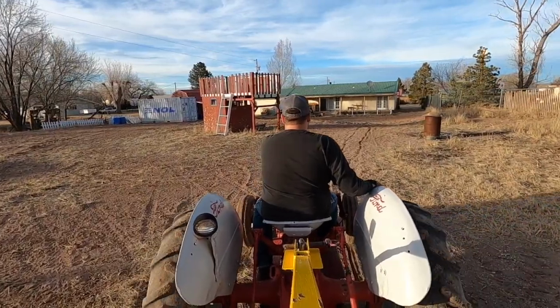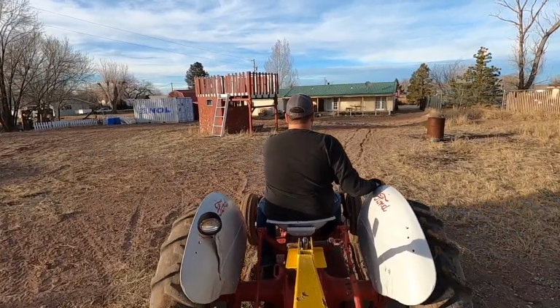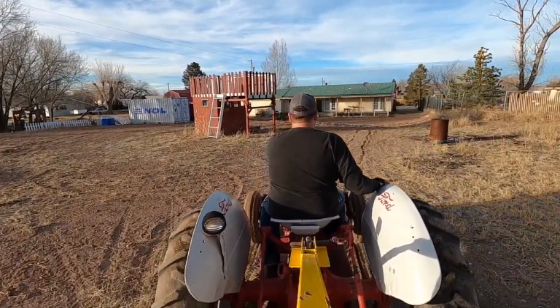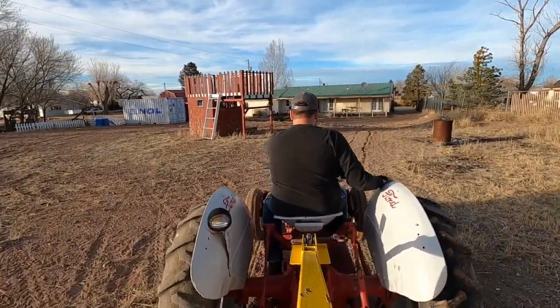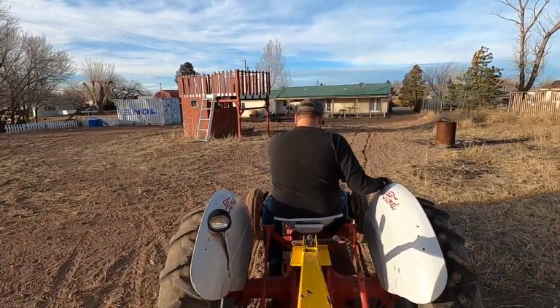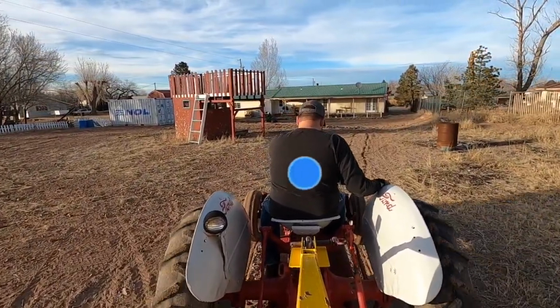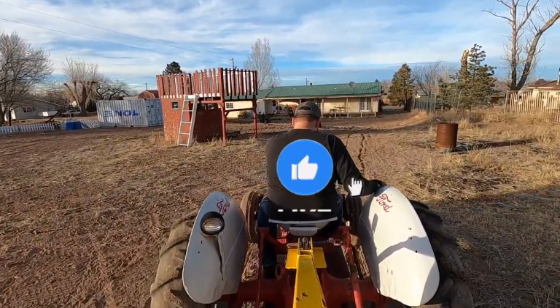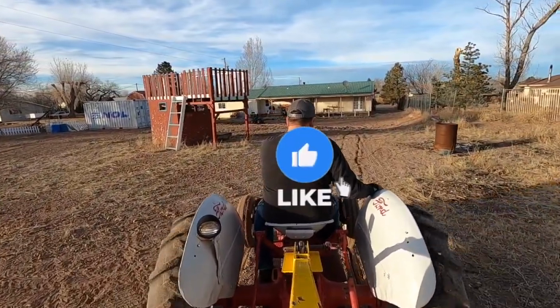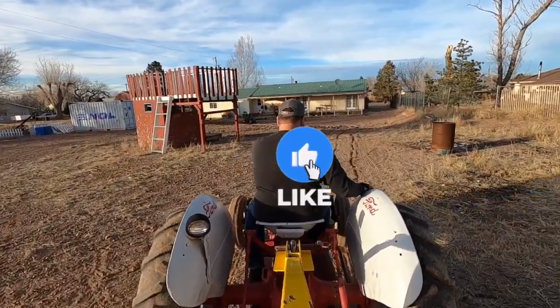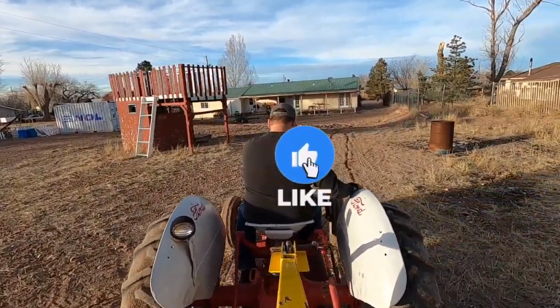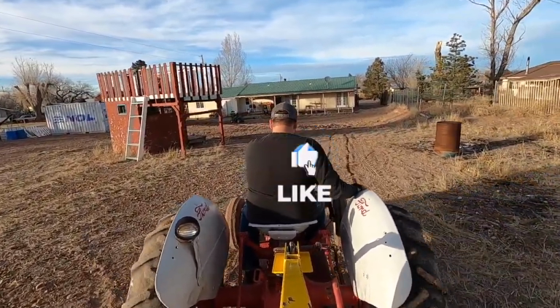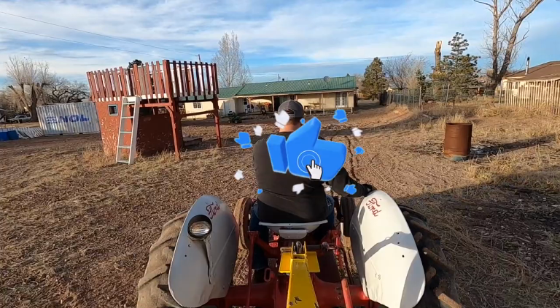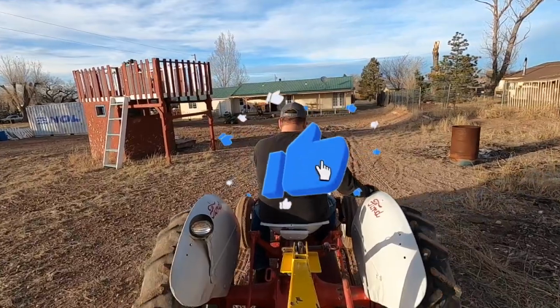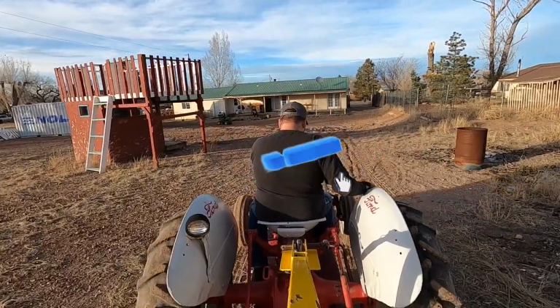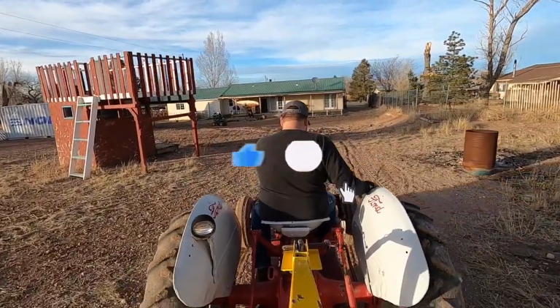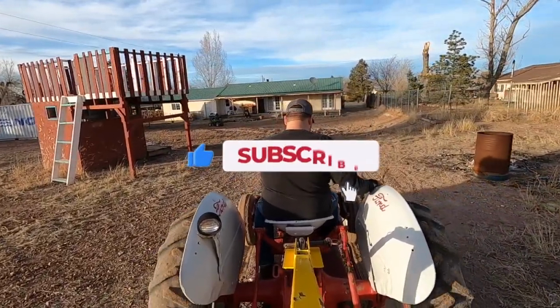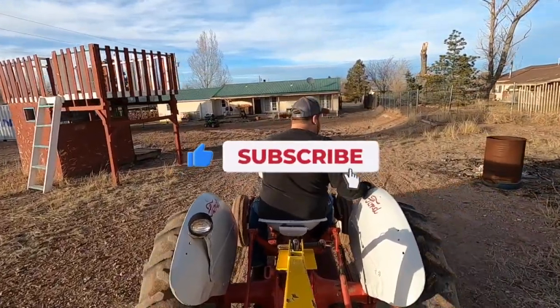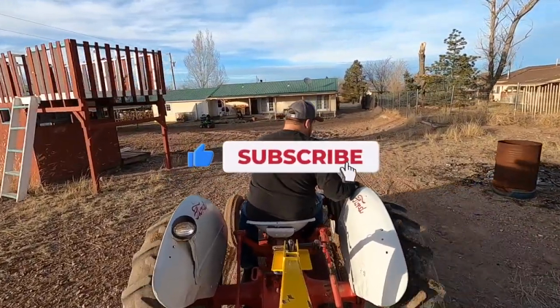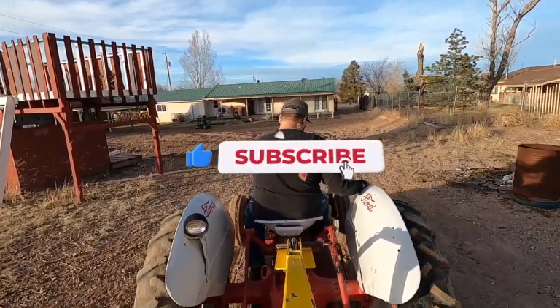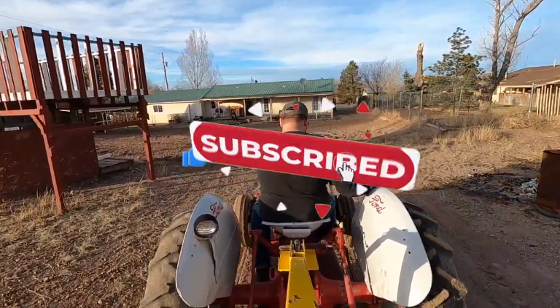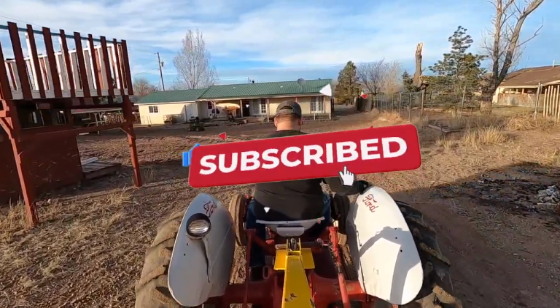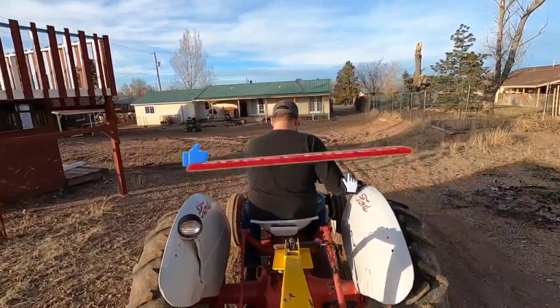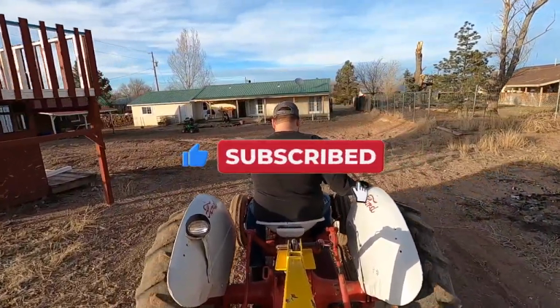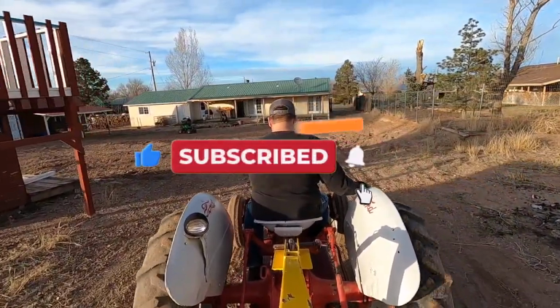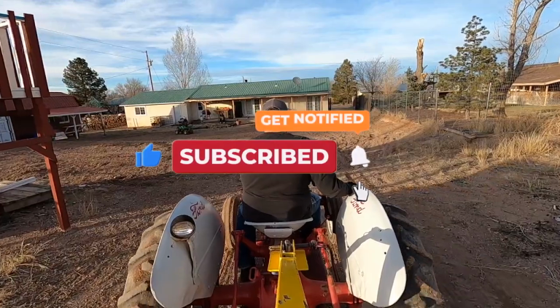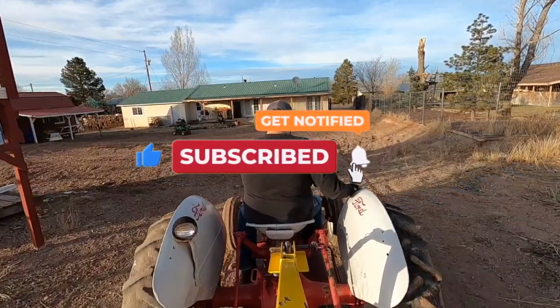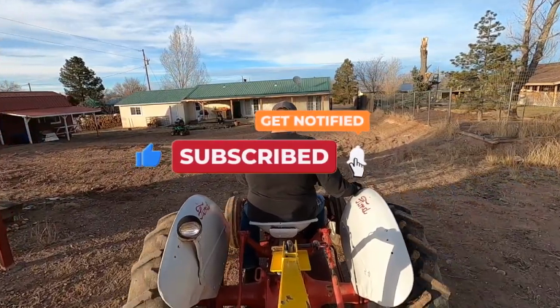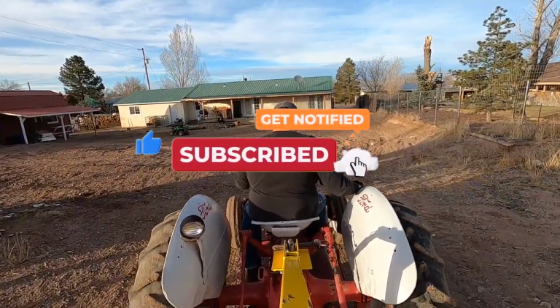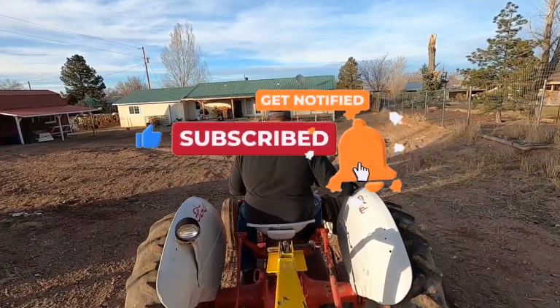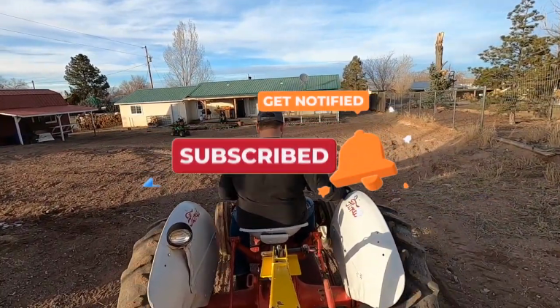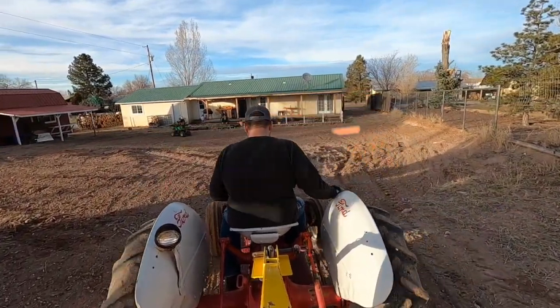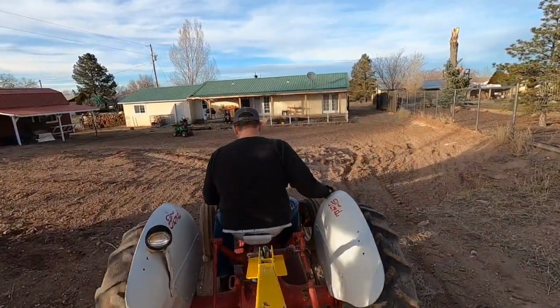Before we get into the video, please click the like button and let me know what tool or piece of equipment you use the most on and around your homestead or property in the comments below. Also, if you're not a subscriber, please click subscribe for more content like this.